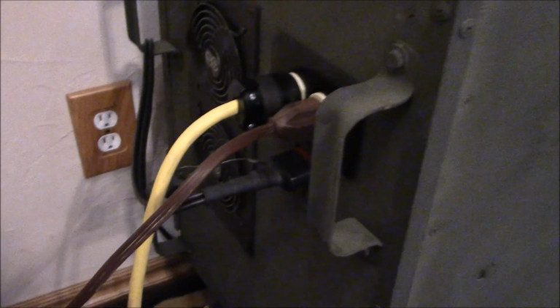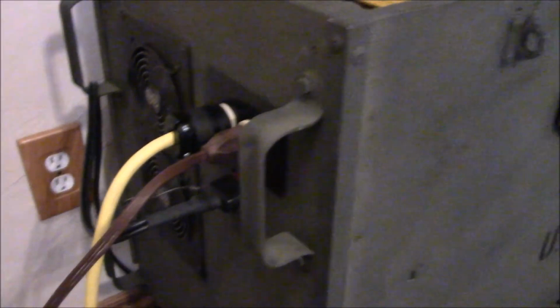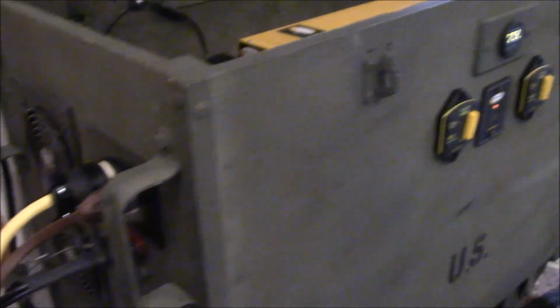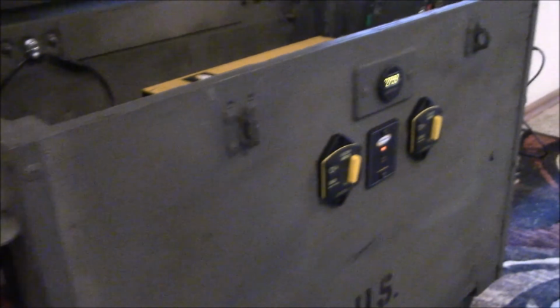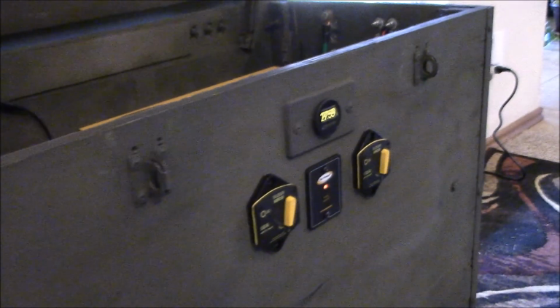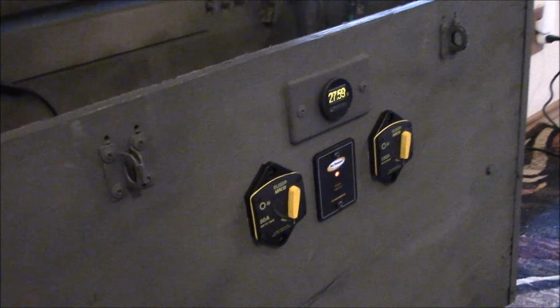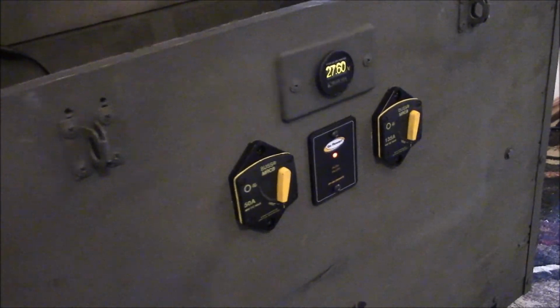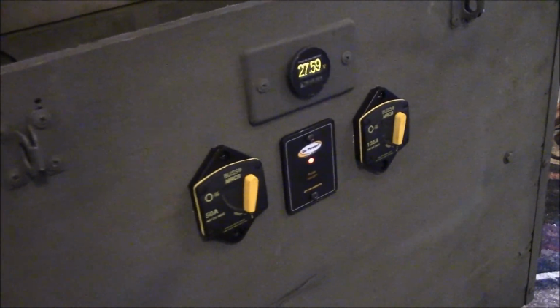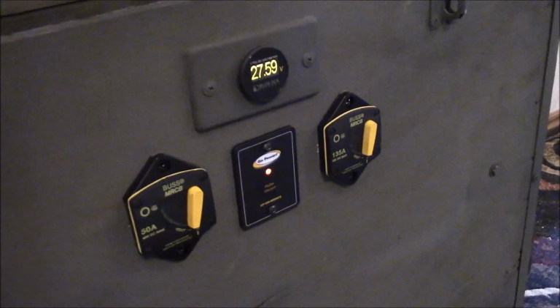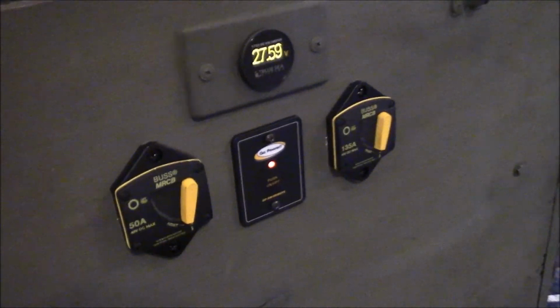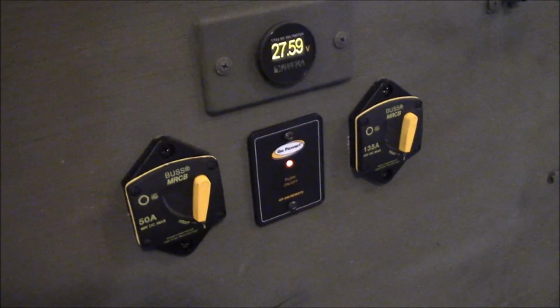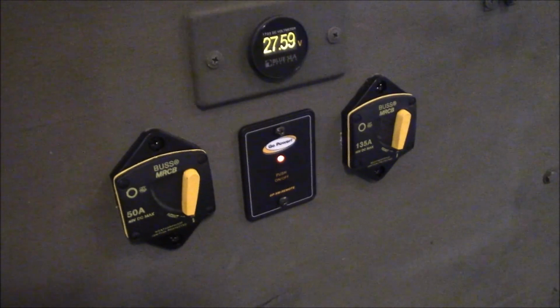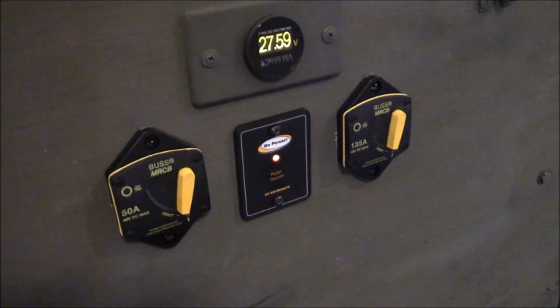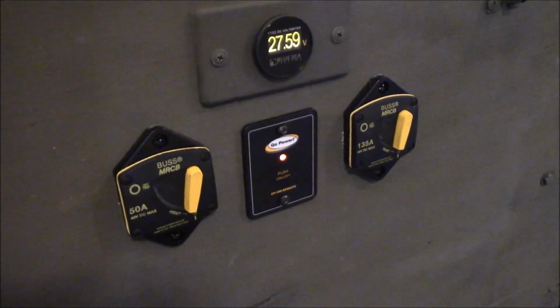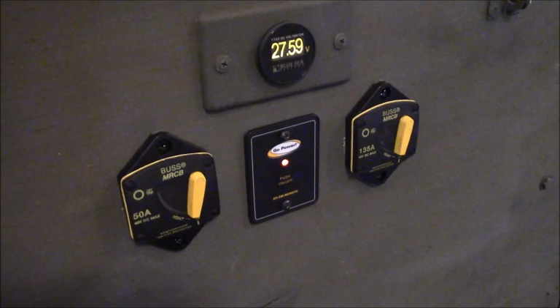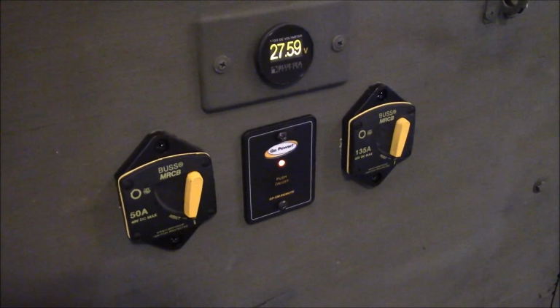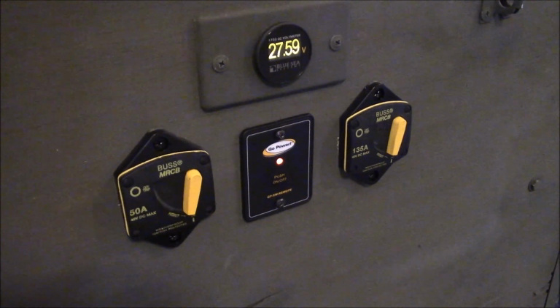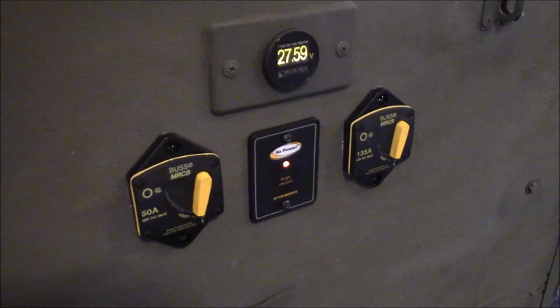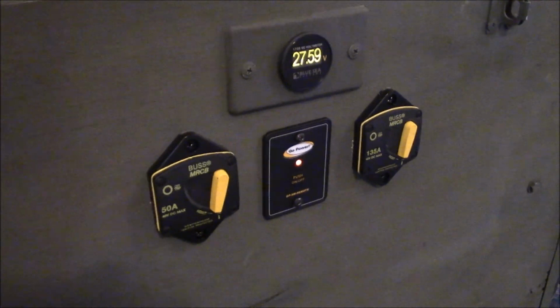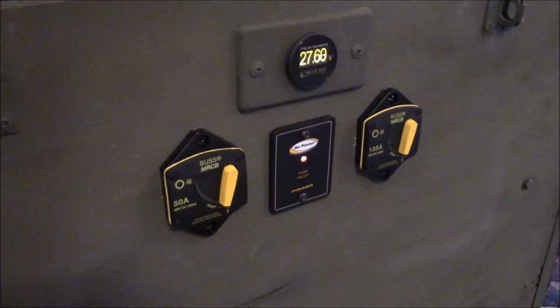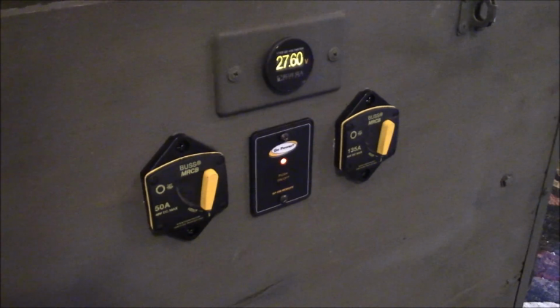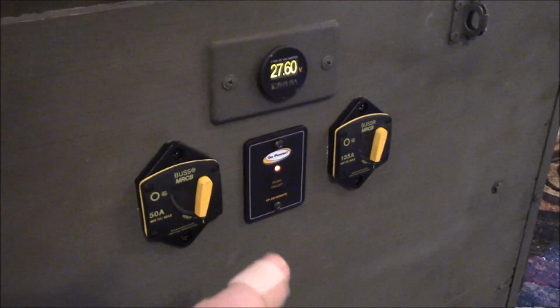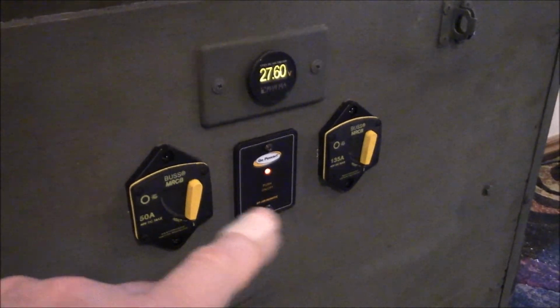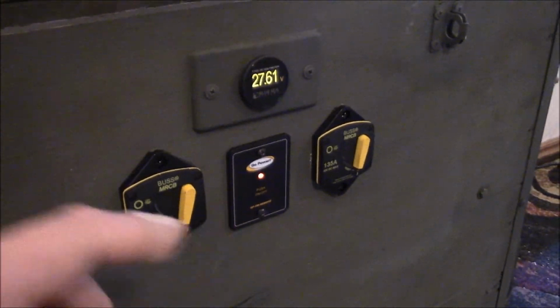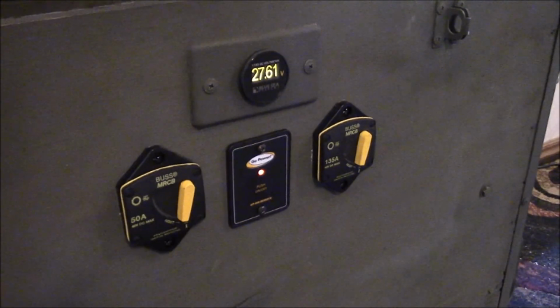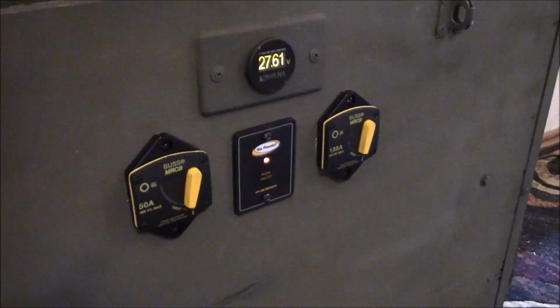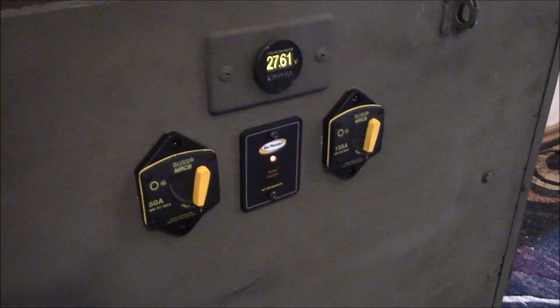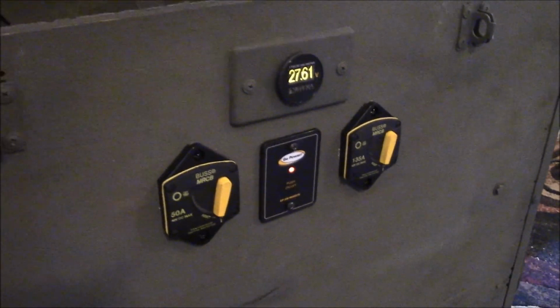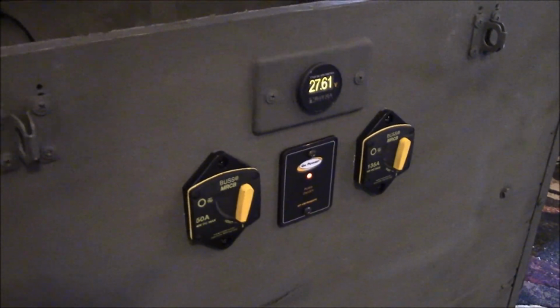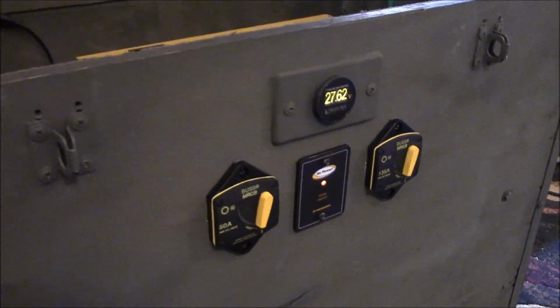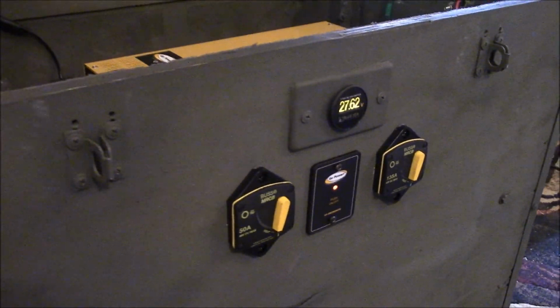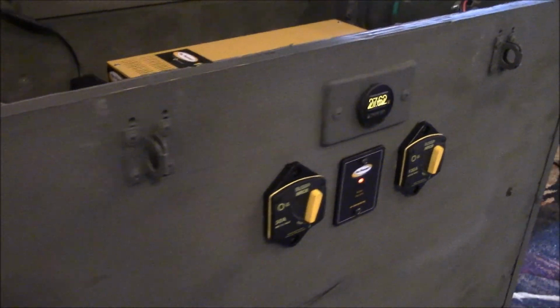Another quick thing here is the installation of this Go Power switch. It's been flawless. The only problem I had — I've got 25 feet of cable in there, but I just managed to tuck it inside there.